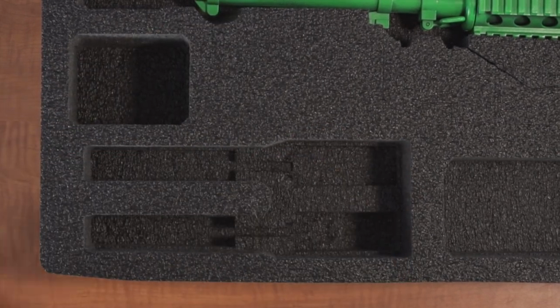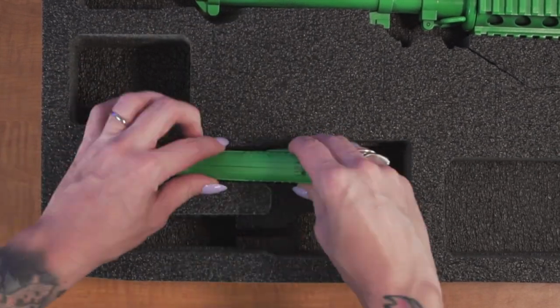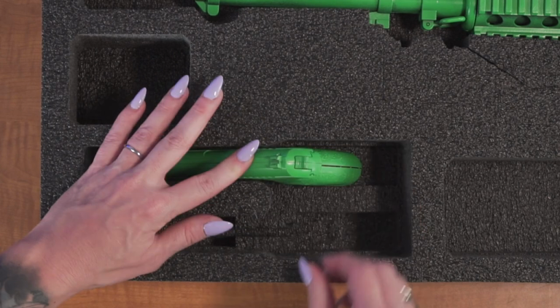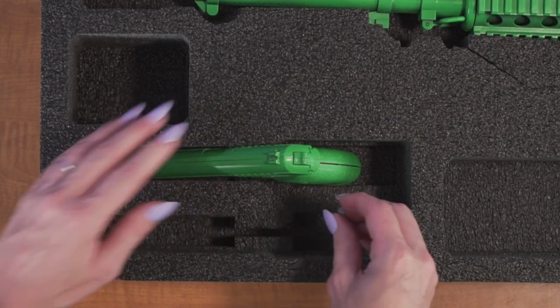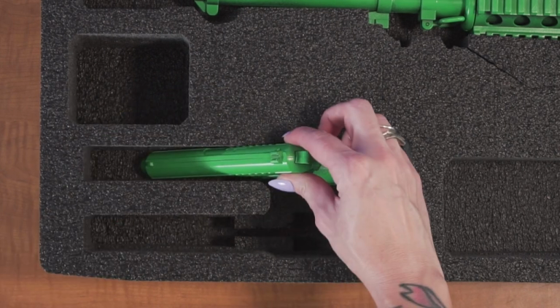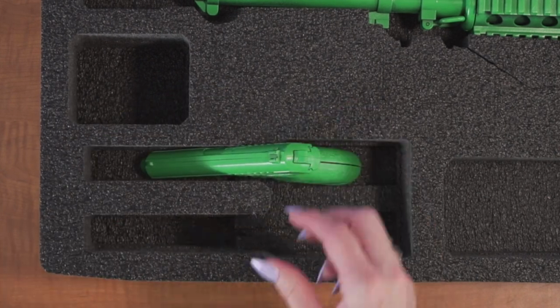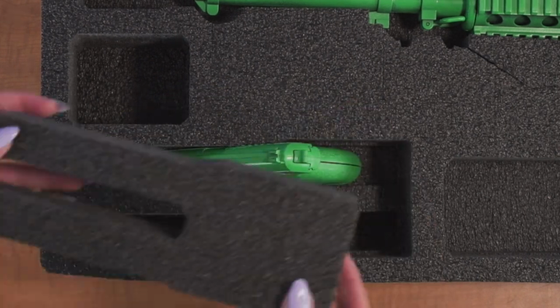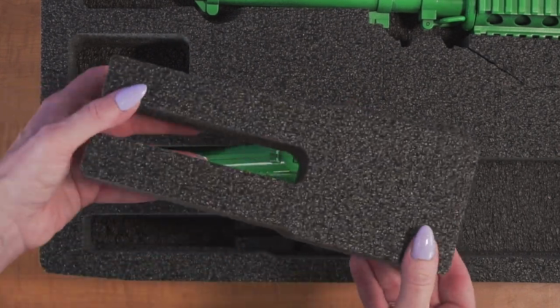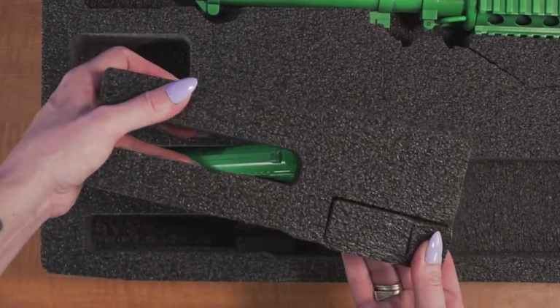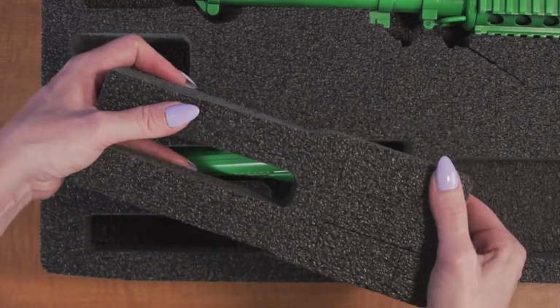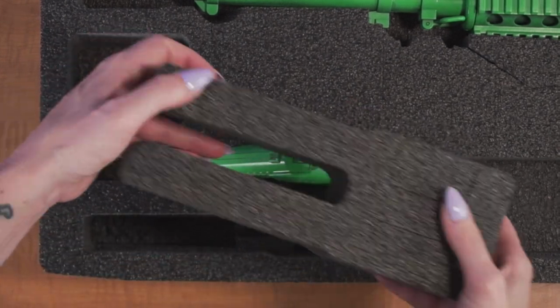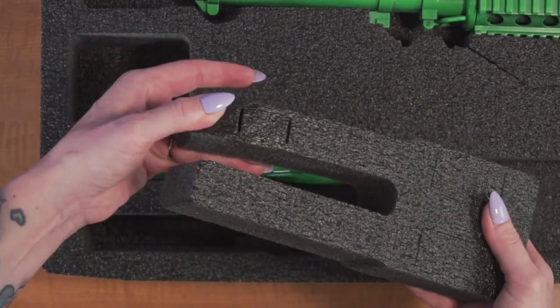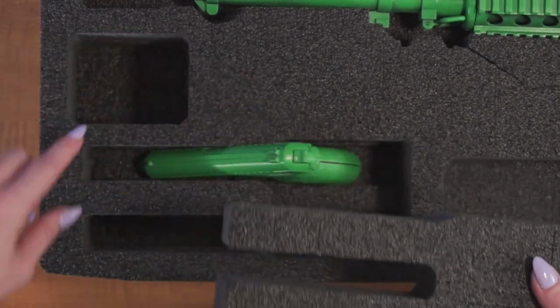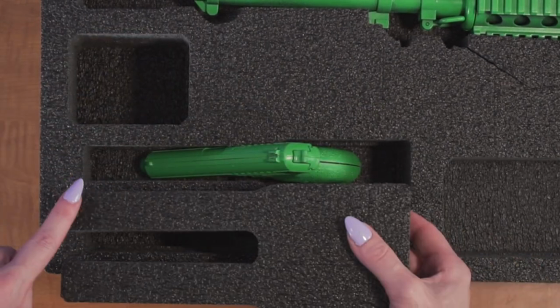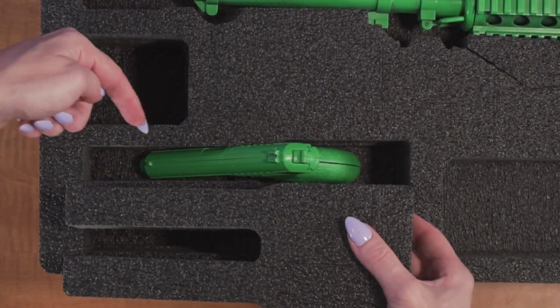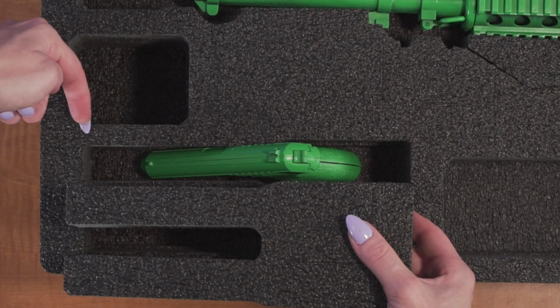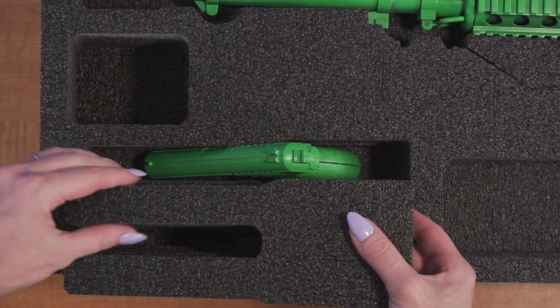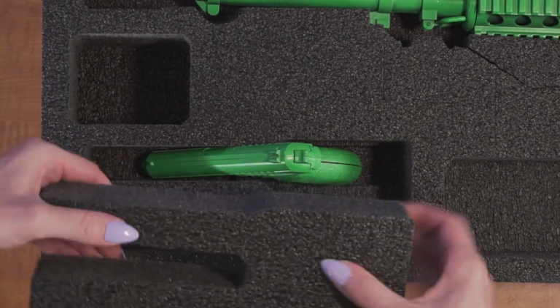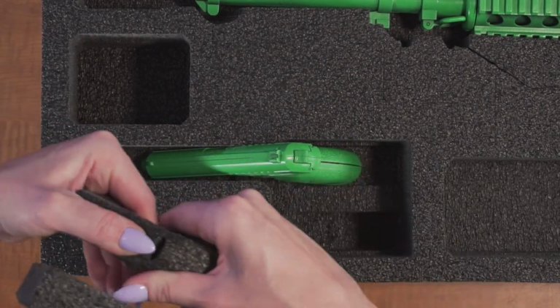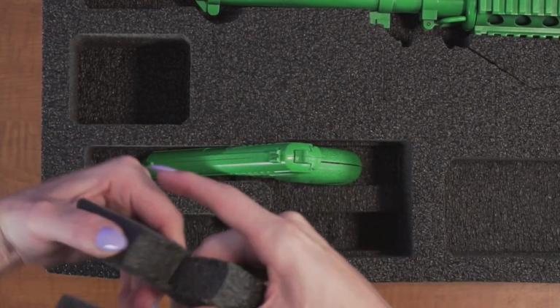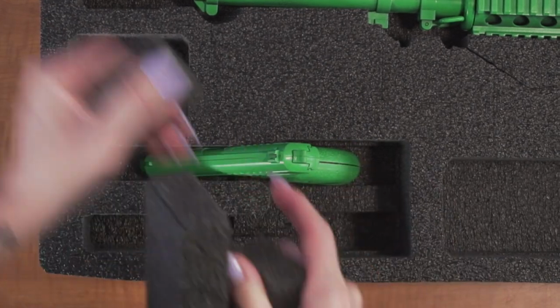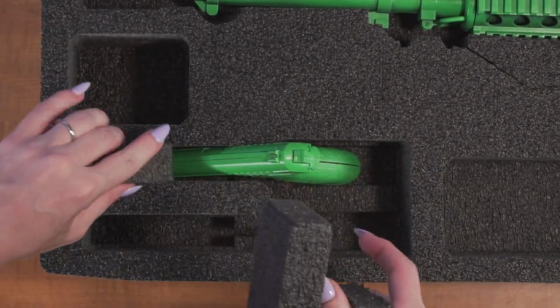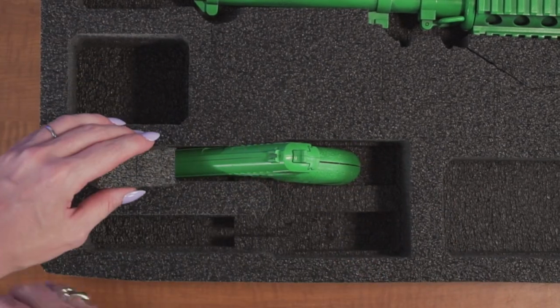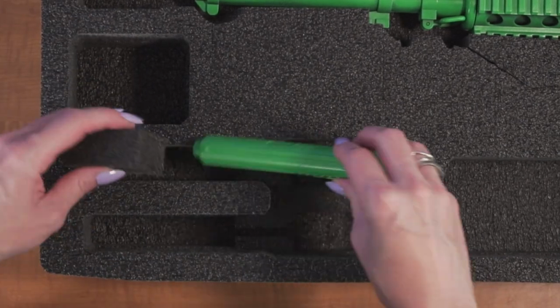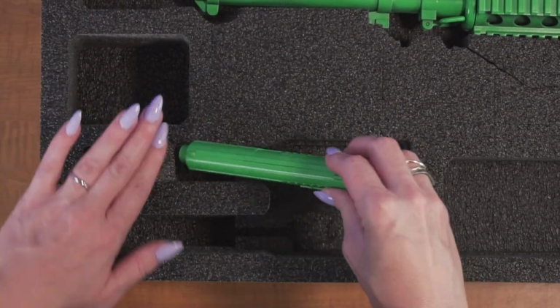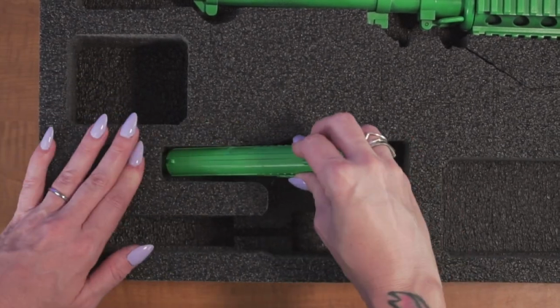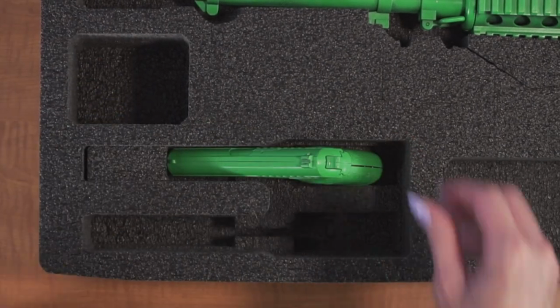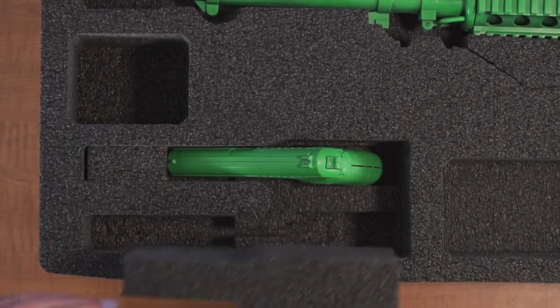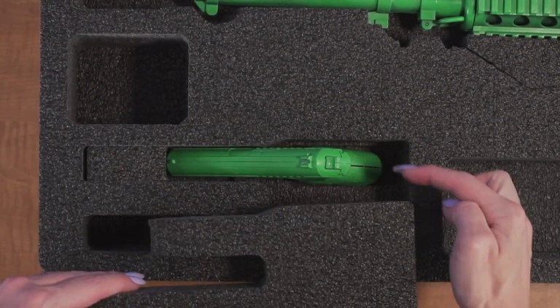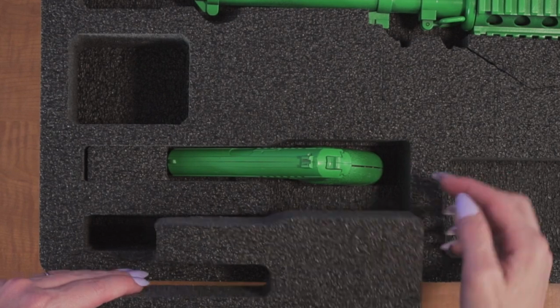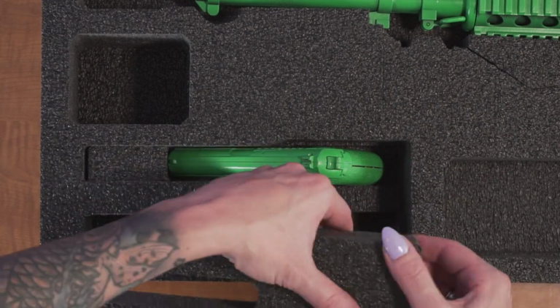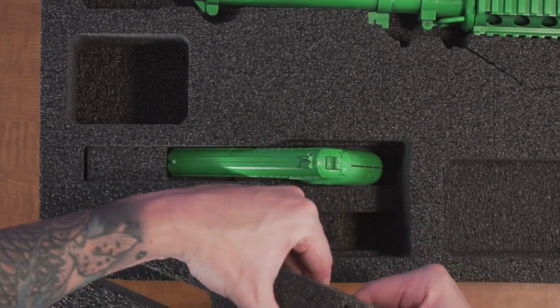Next use the length adjustment blocks that were built into the larger foam plug to ensure the gun cannot shift forward or backward. You will note we have also included a variety of pre-cut block sizes so your customization should be quick and easy.